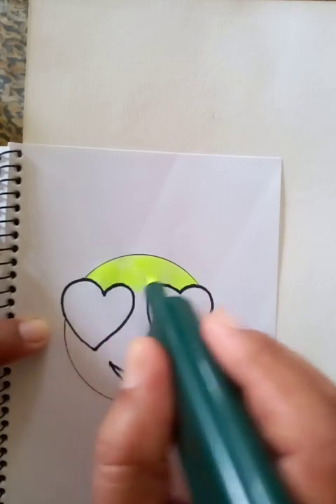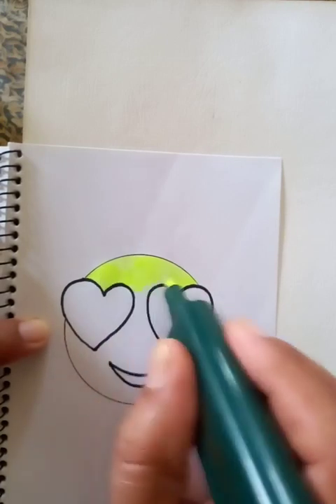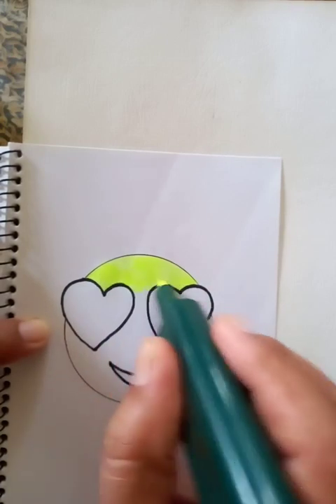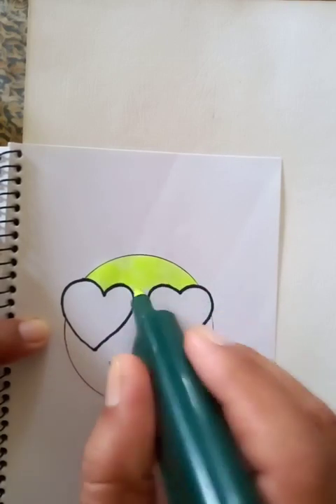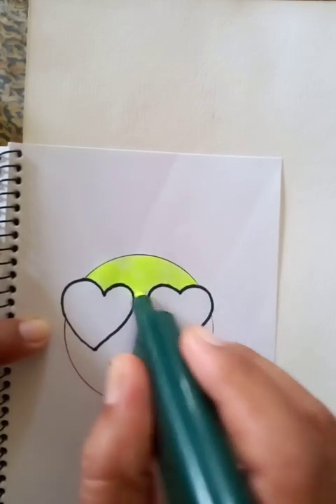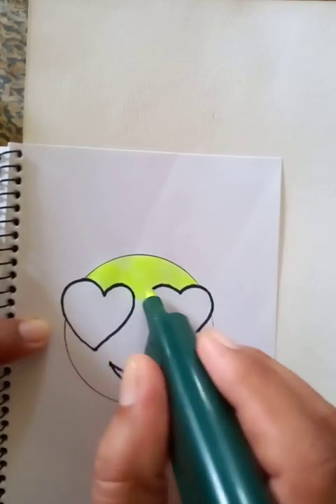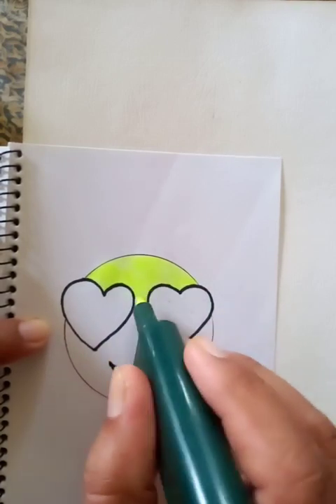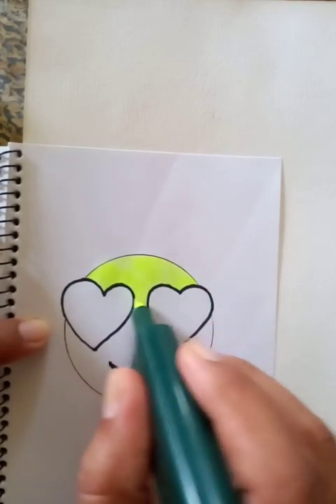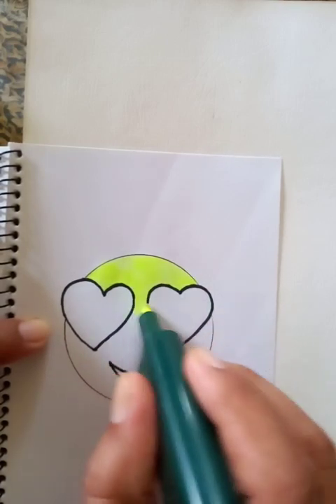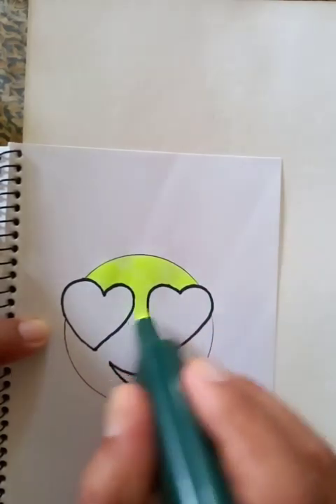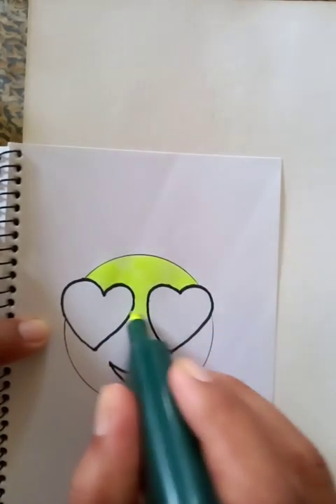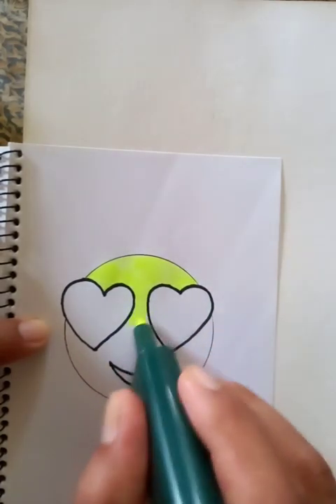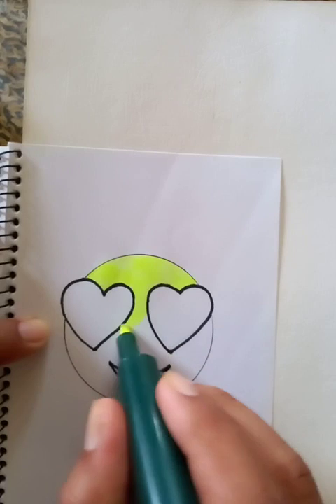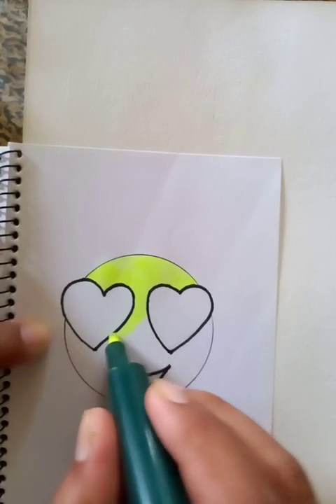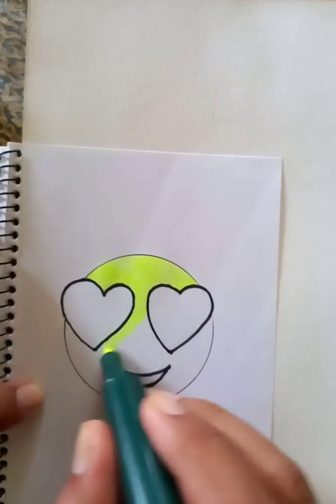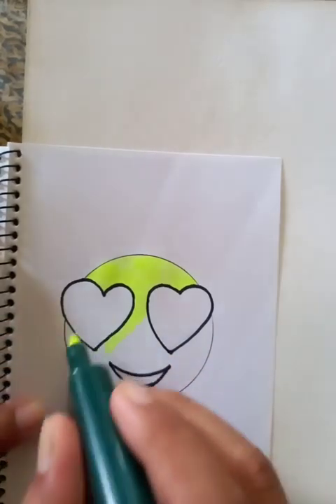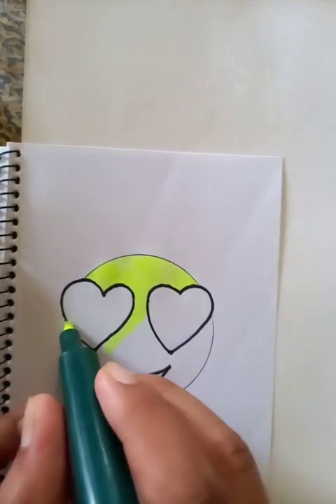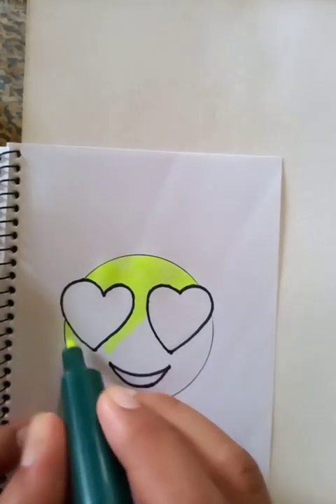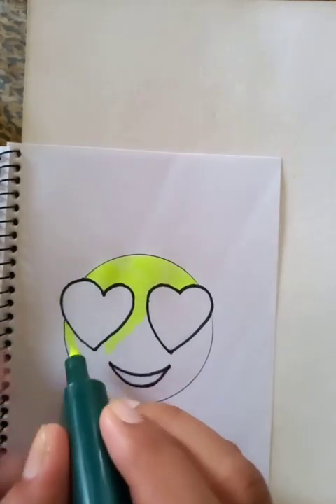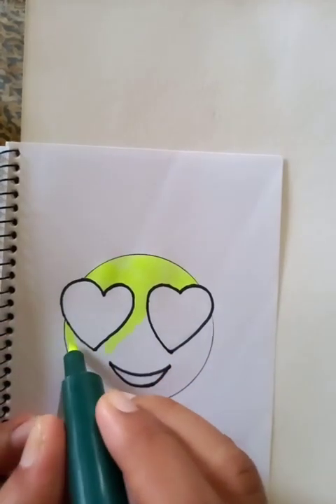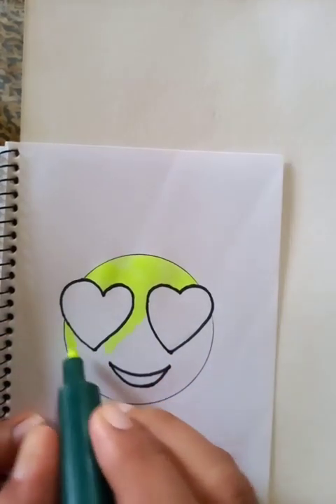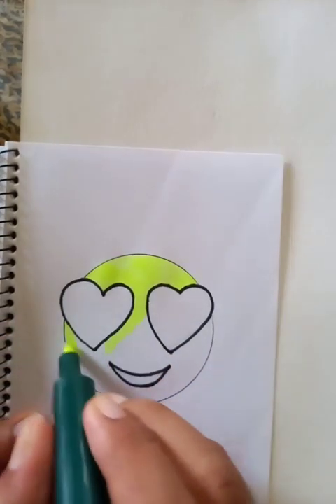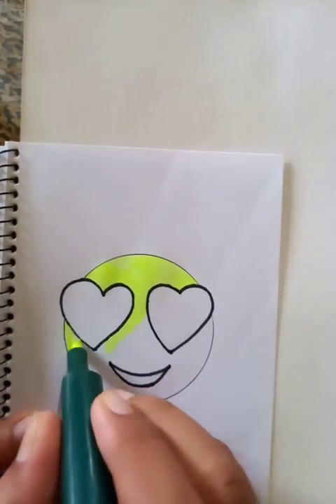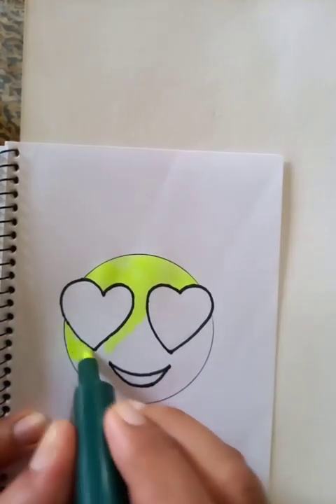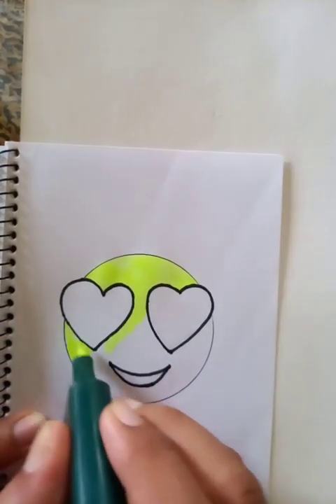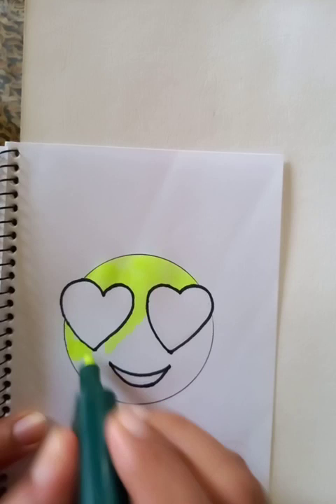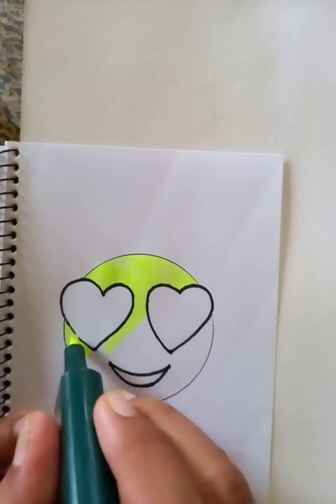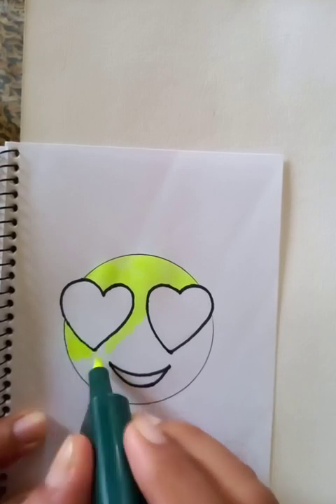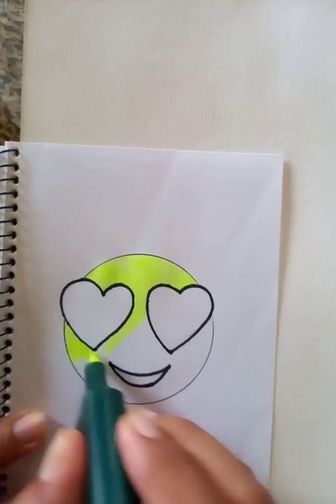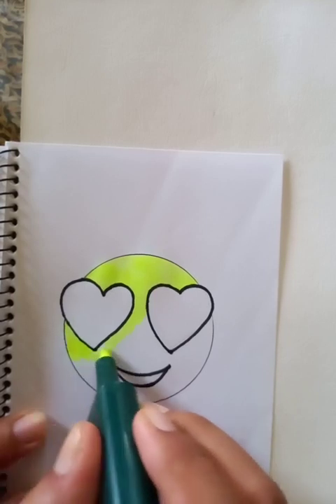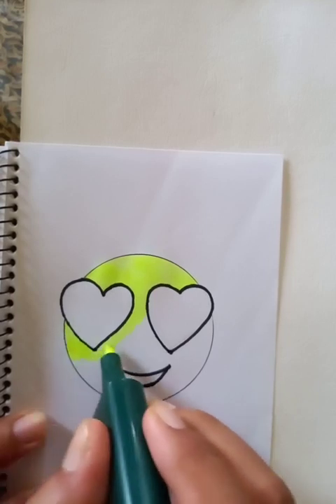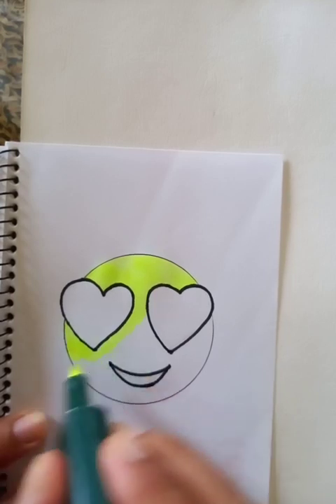The color is looking good. I'm doing it from the left side going to the right side.